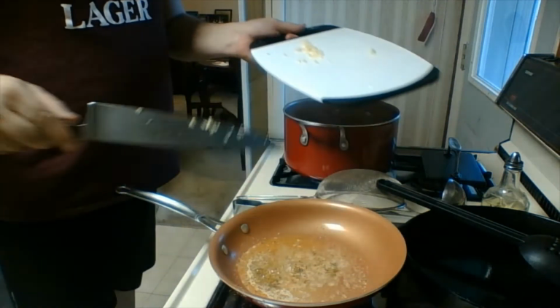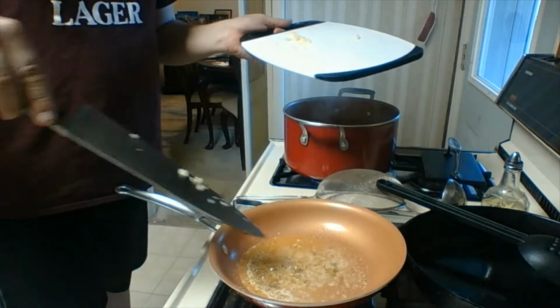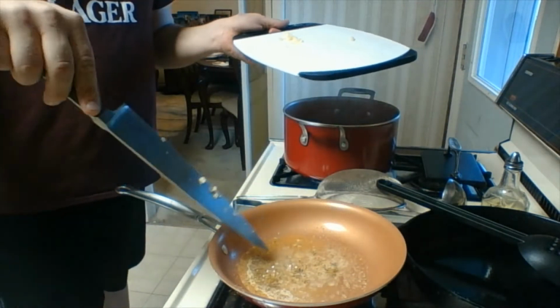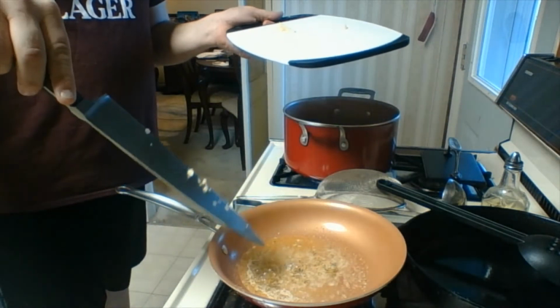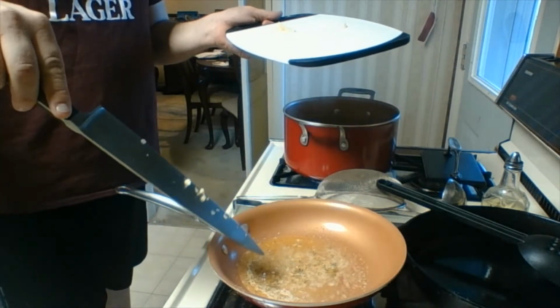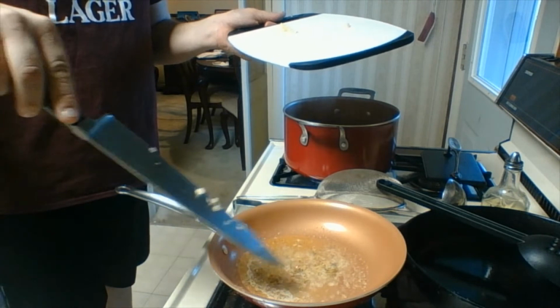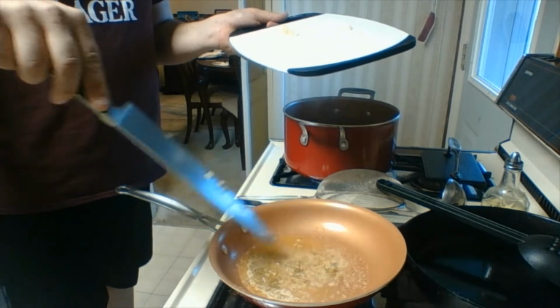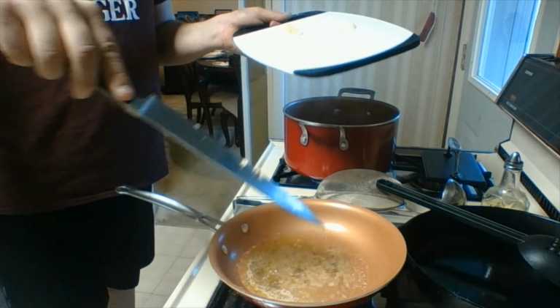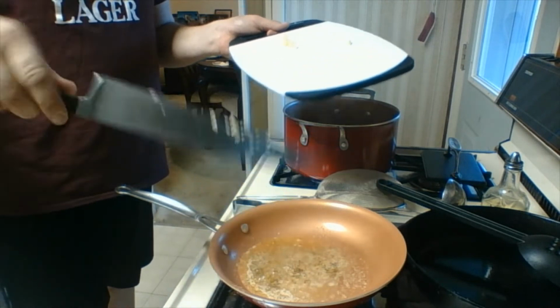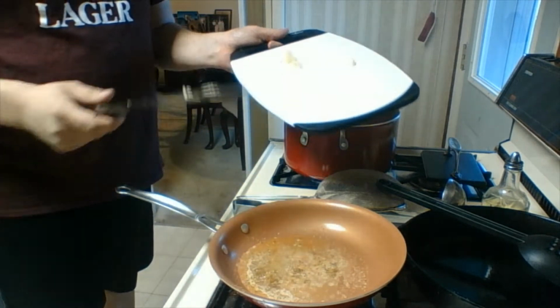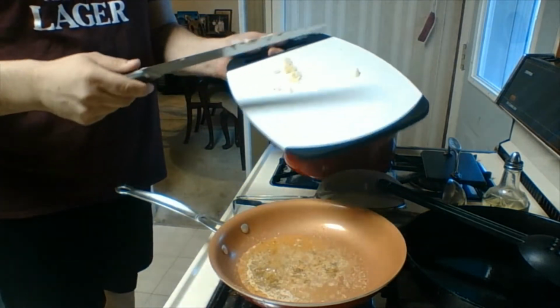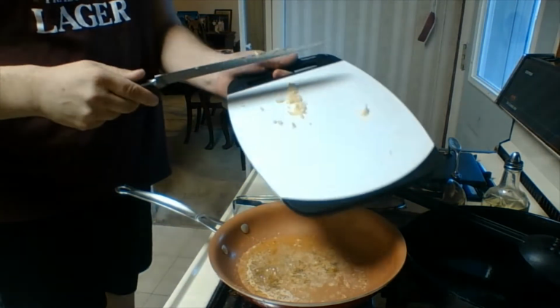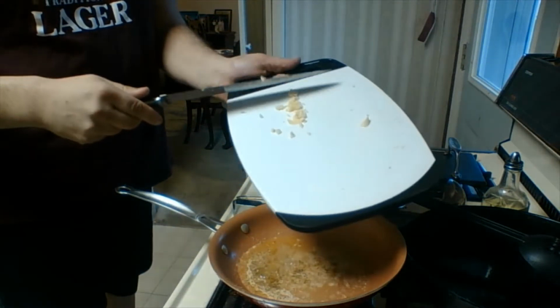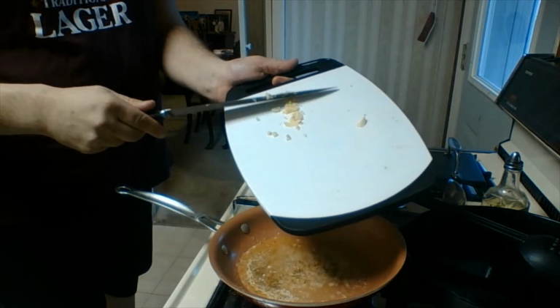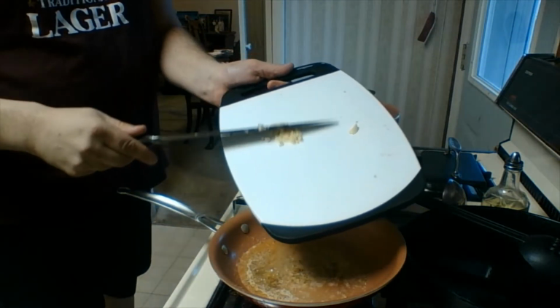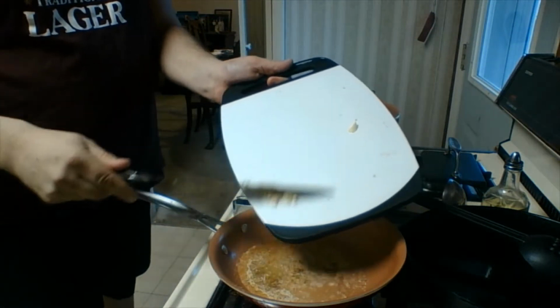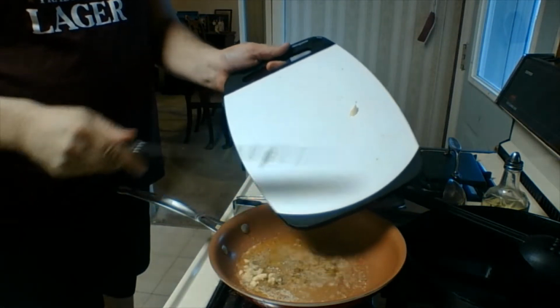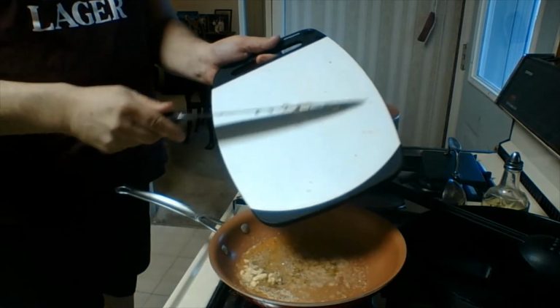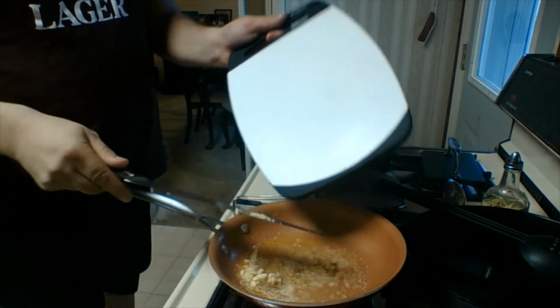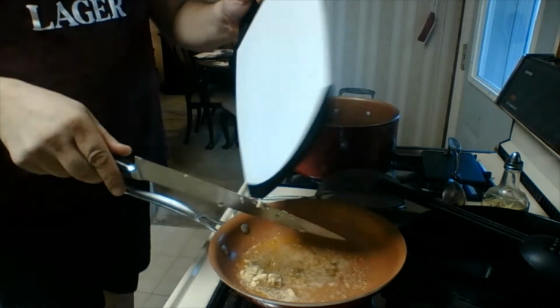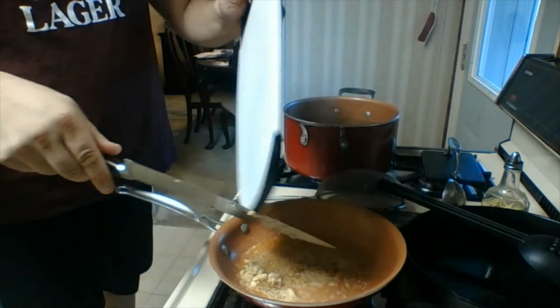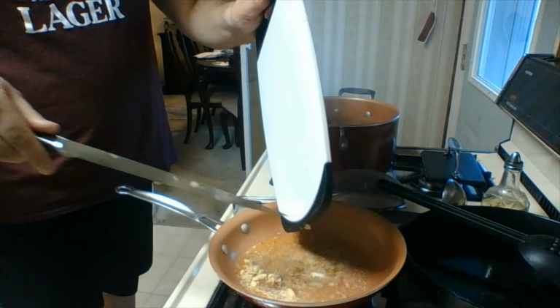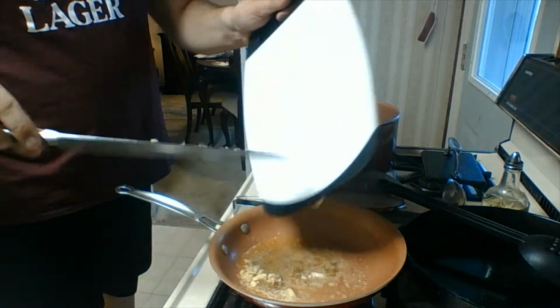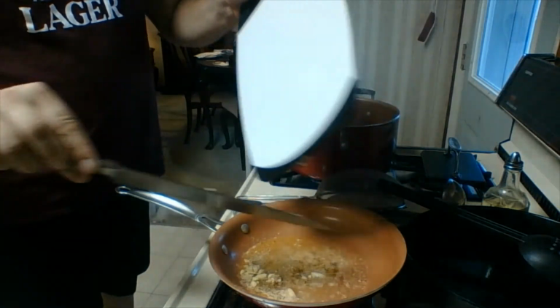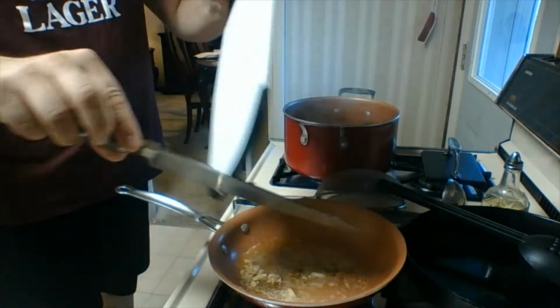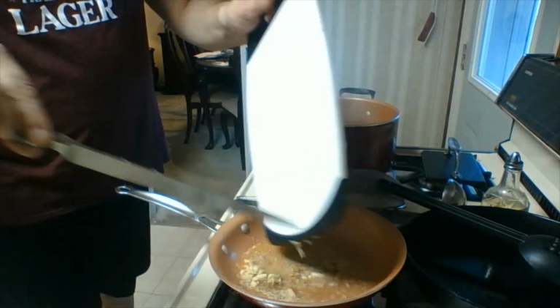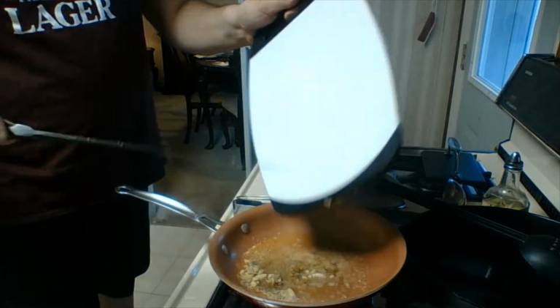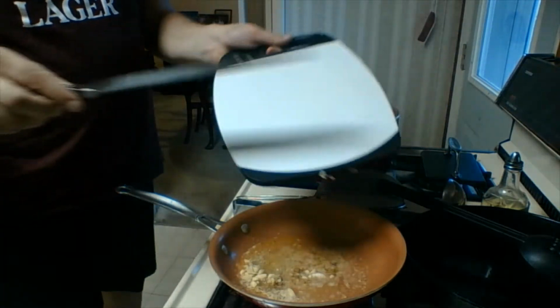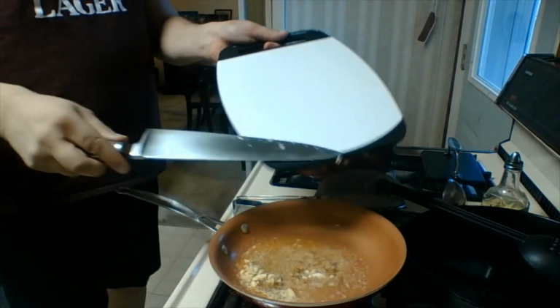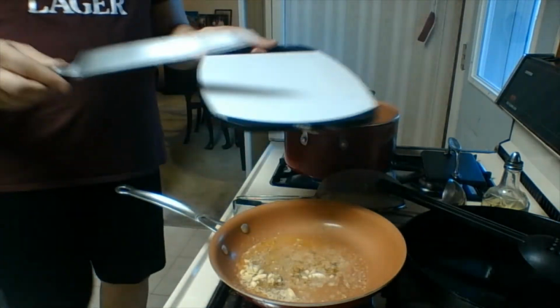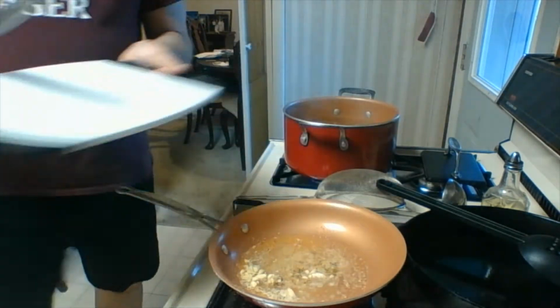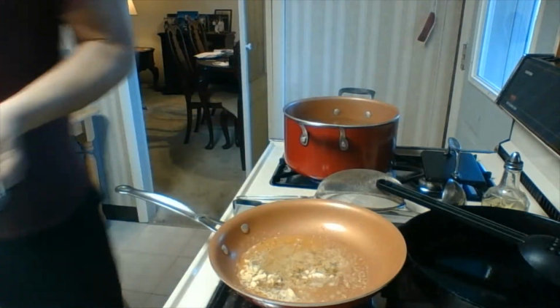I've got some butter and a little bit of Italian seasoning in here. Today I'm going to add one clove of garlic and sauté that a little bit.